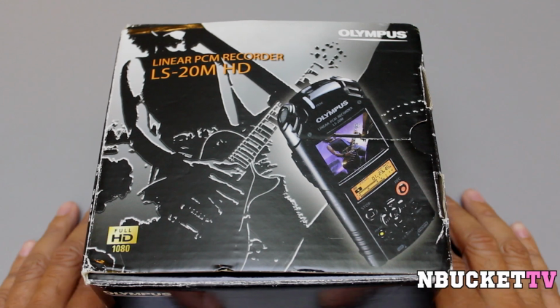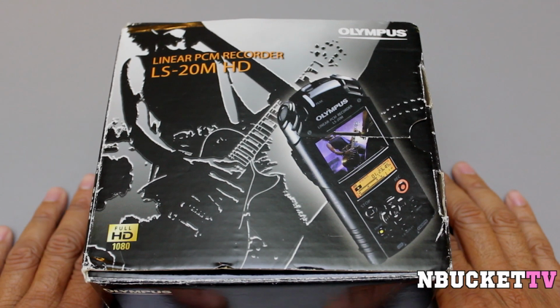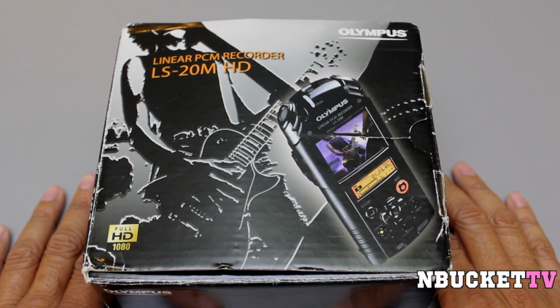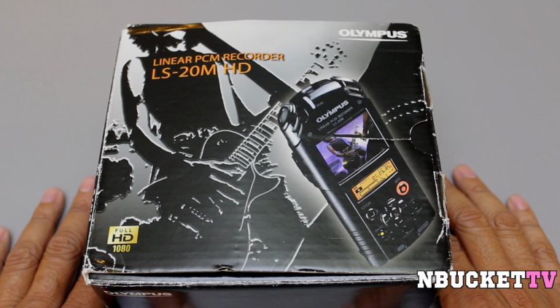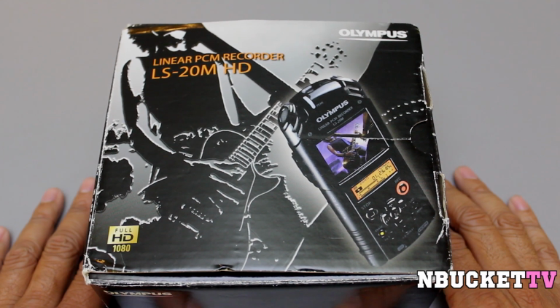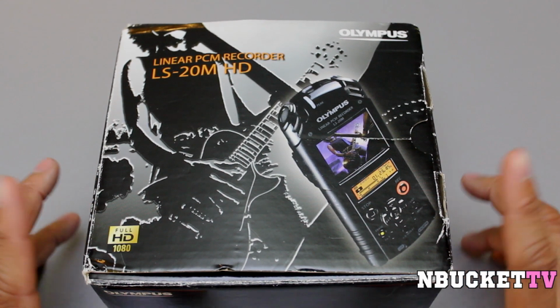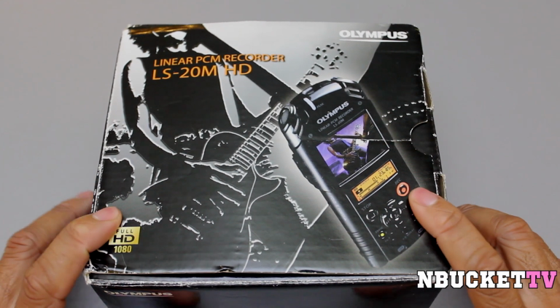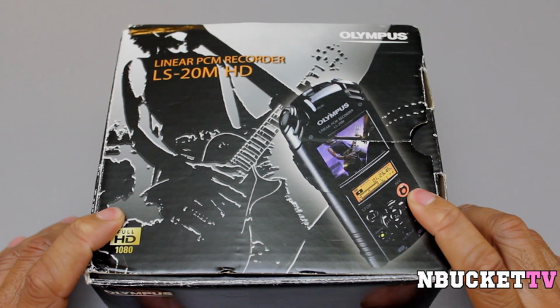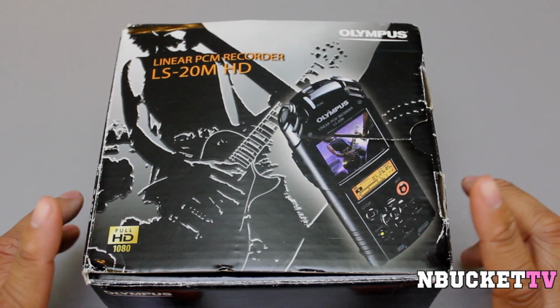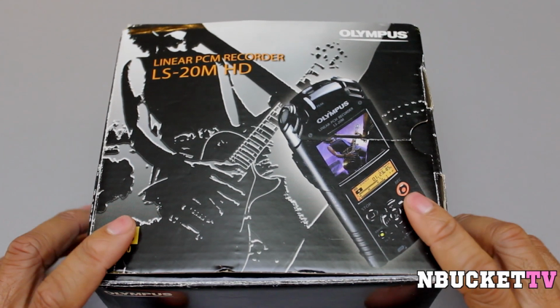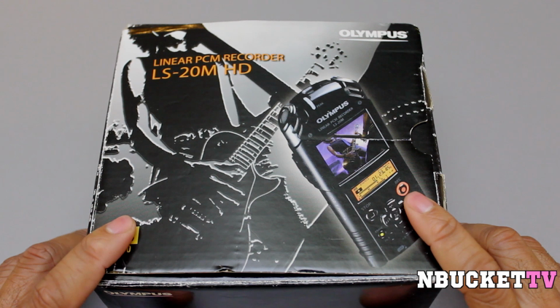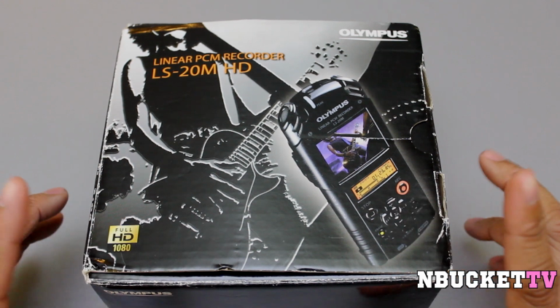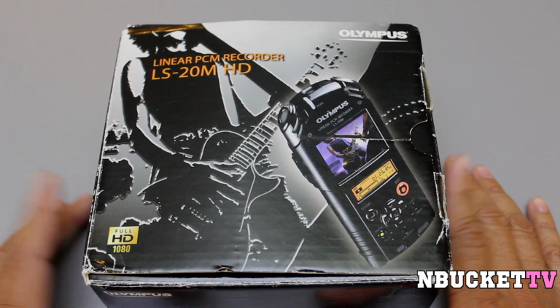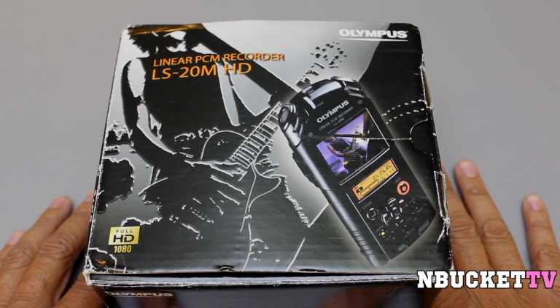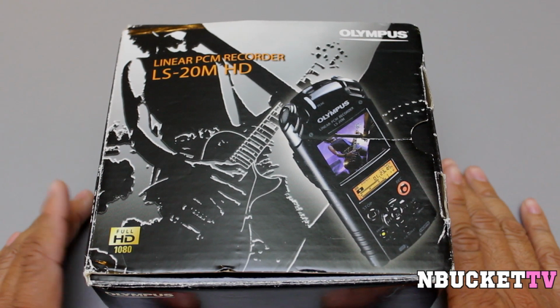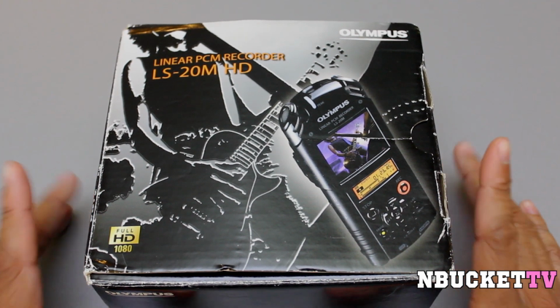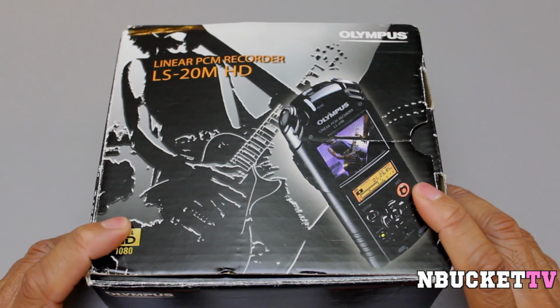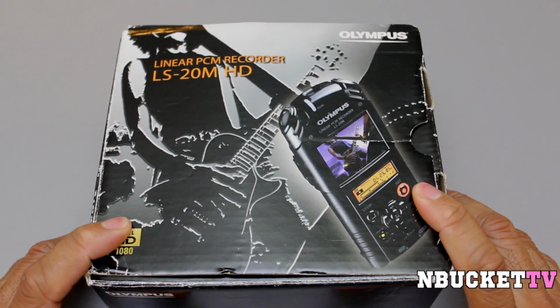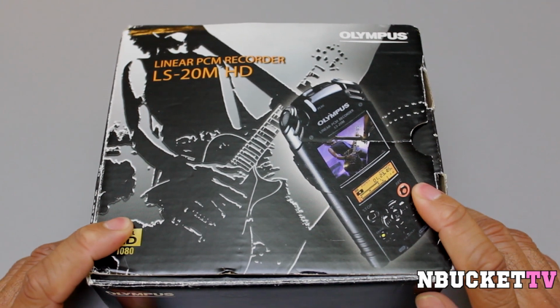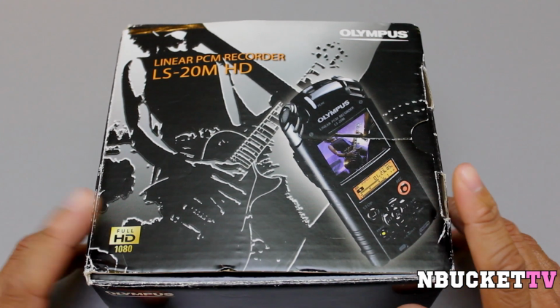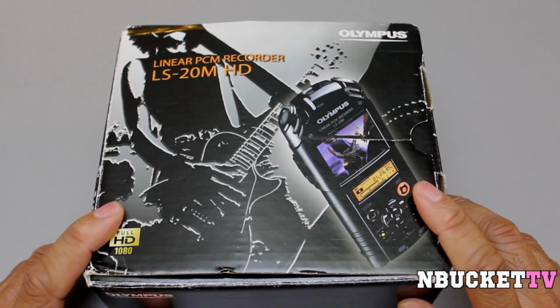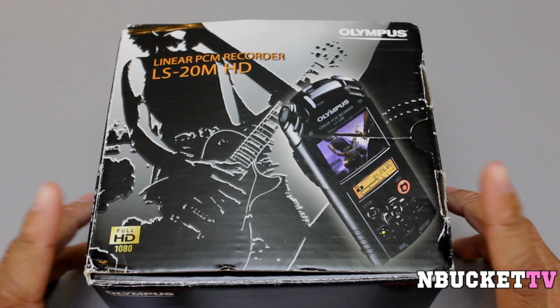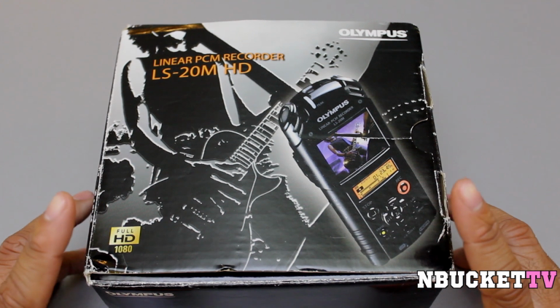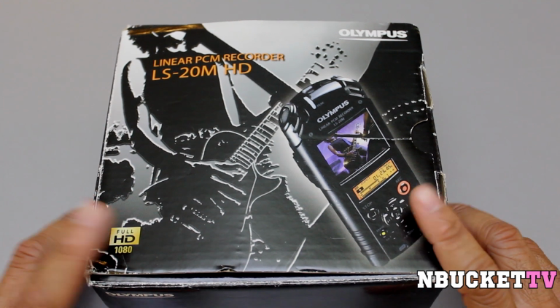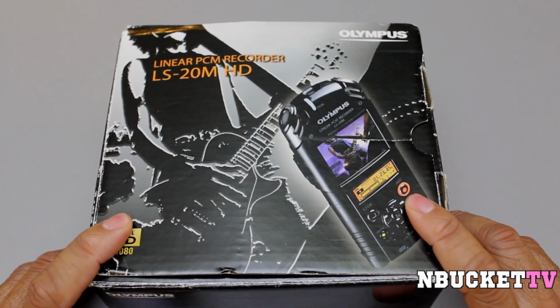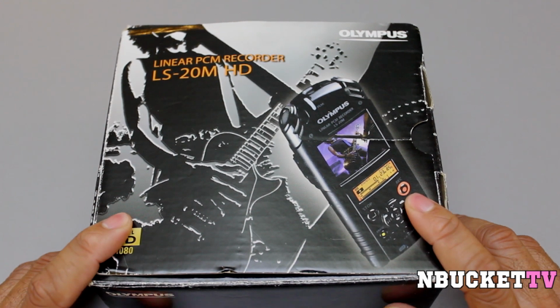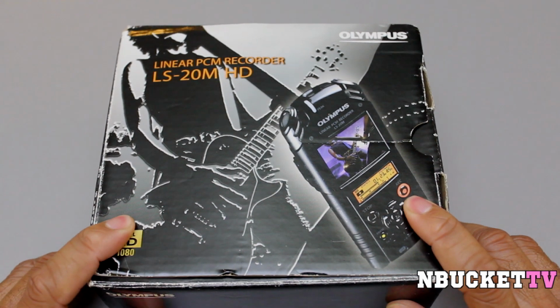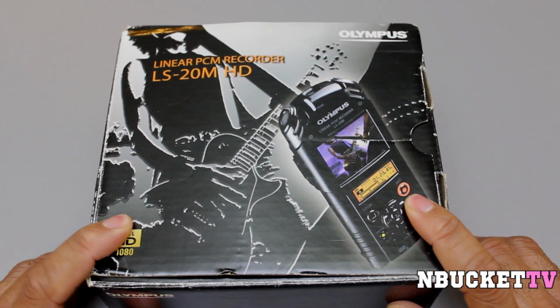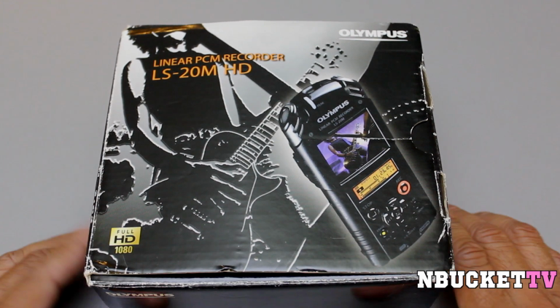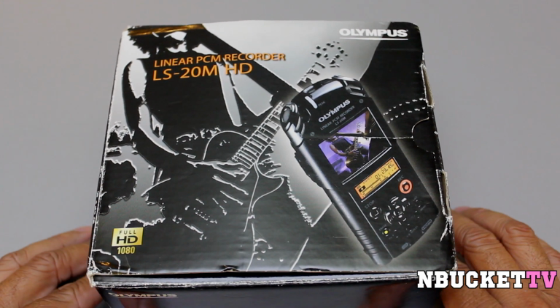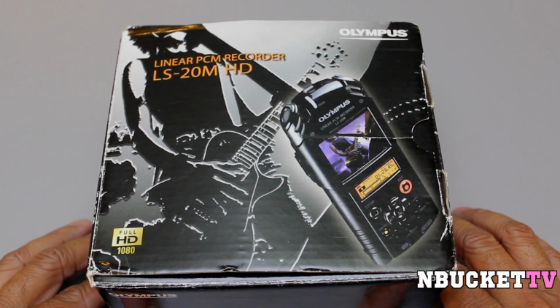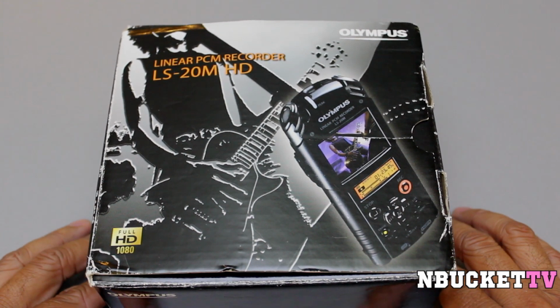What's going on YouTube? It's Ryan from MBucketTV here today to bring a review video on a product from the company Olympus. Not only do they make digital cameras, but they also make recorders as well. Today we'll be reviewing the LS-20M HD linear PCM recorder.